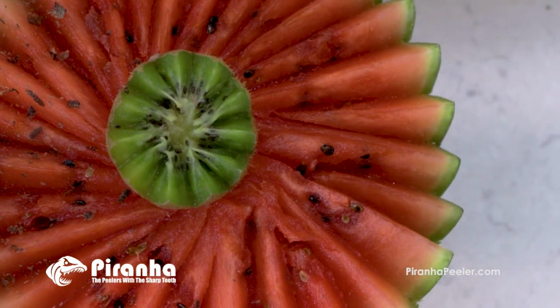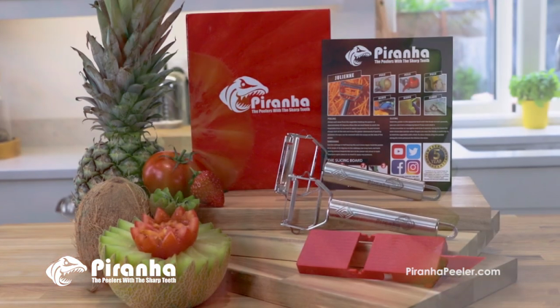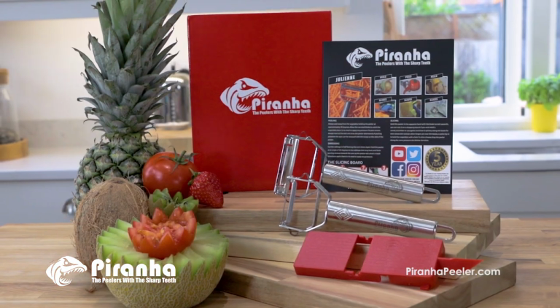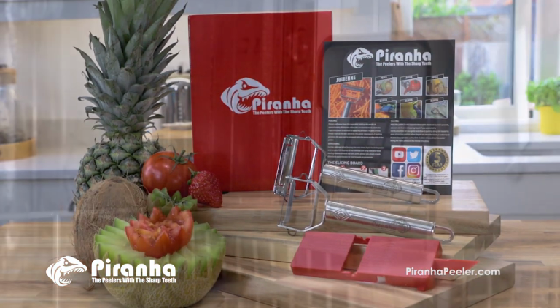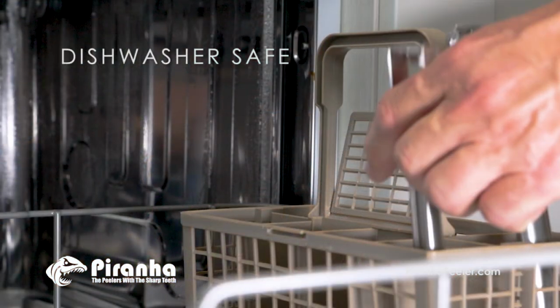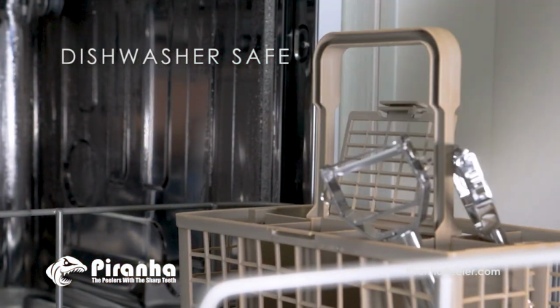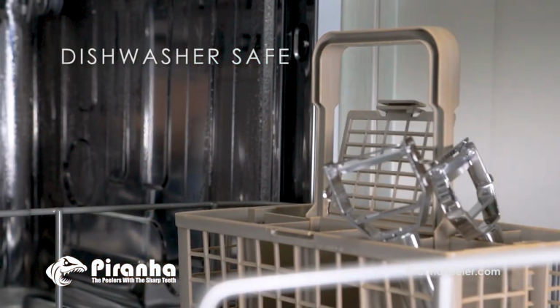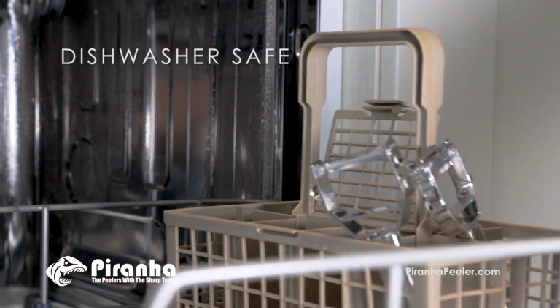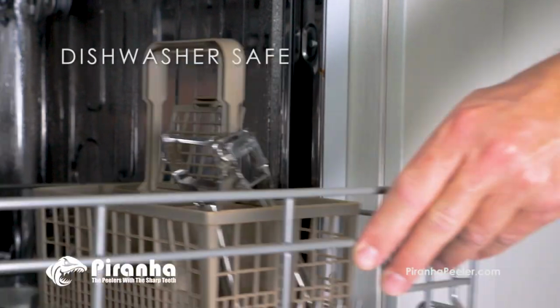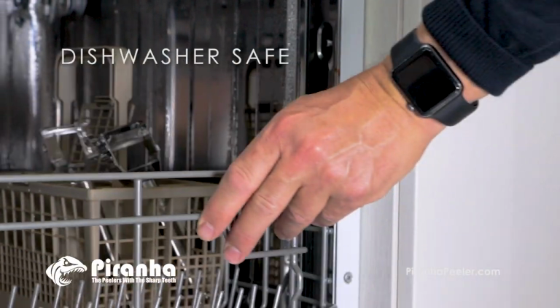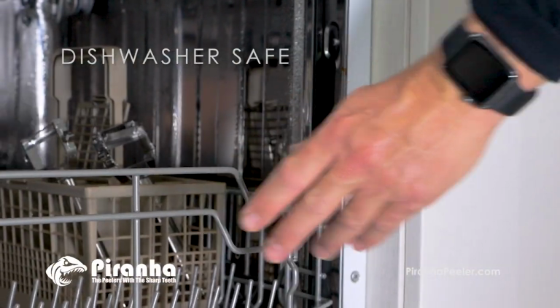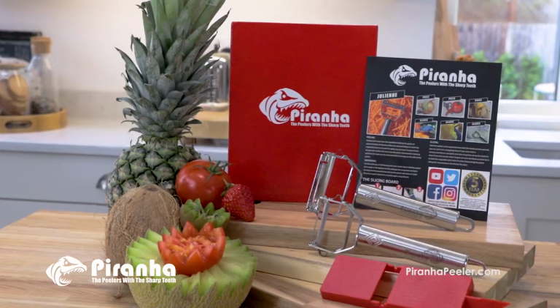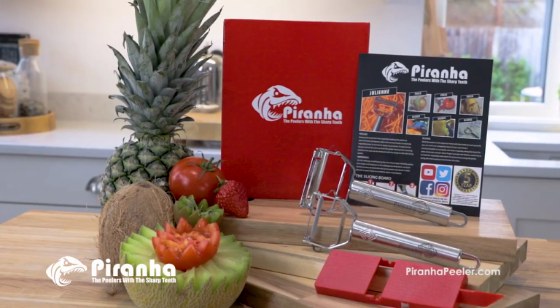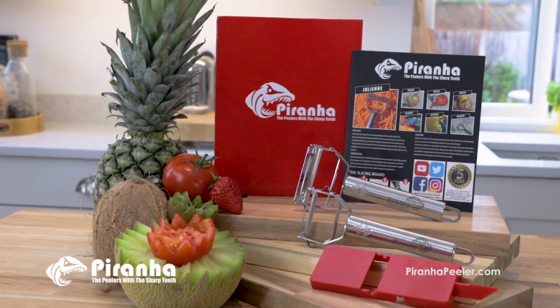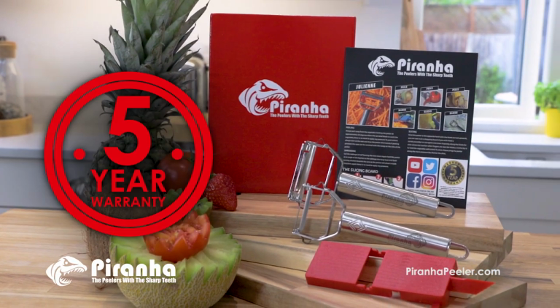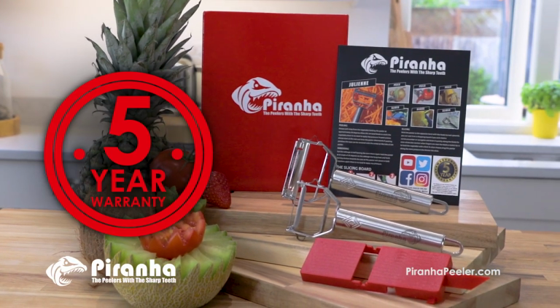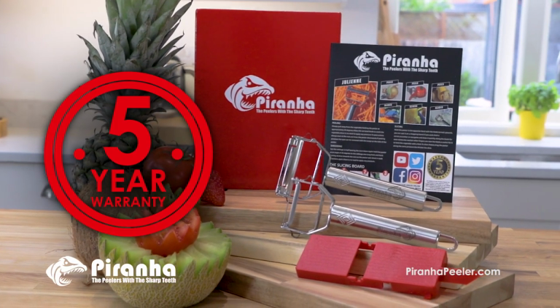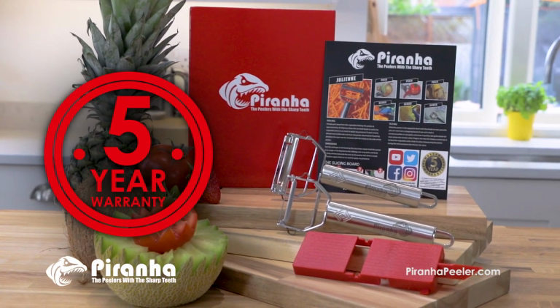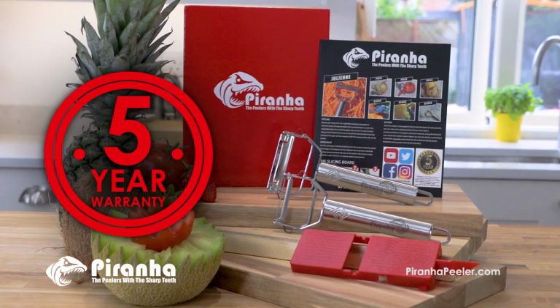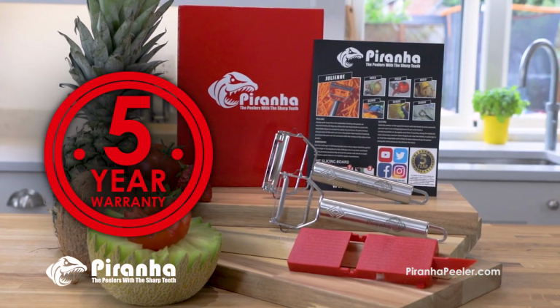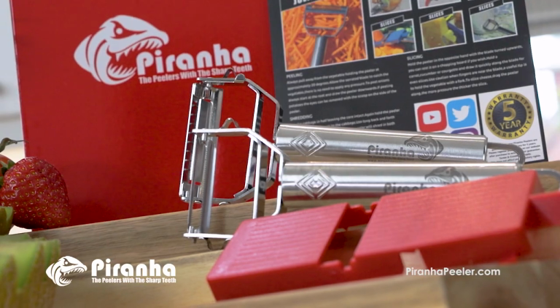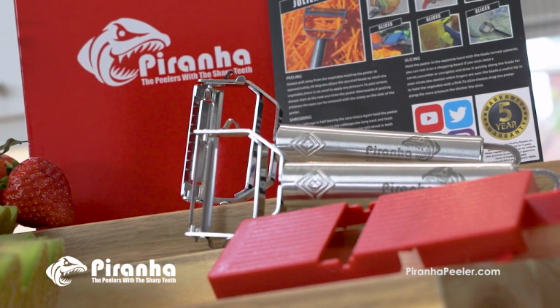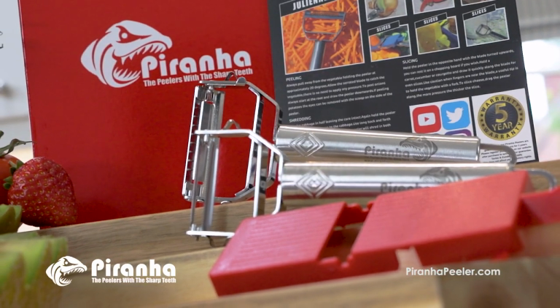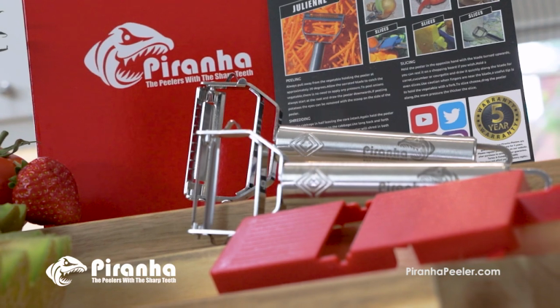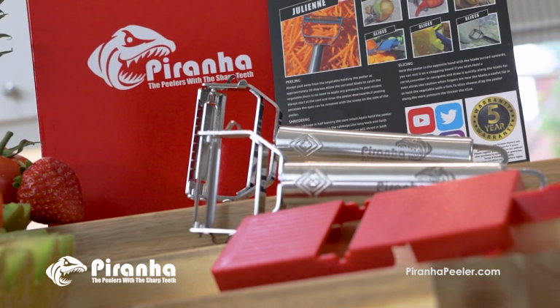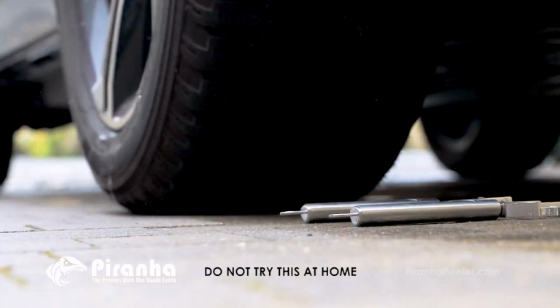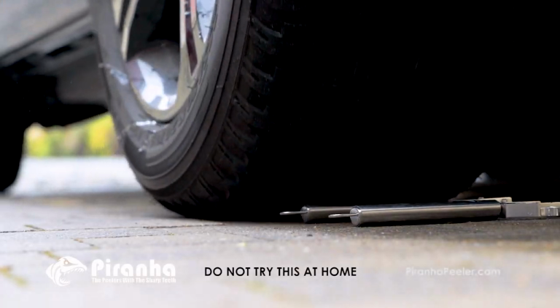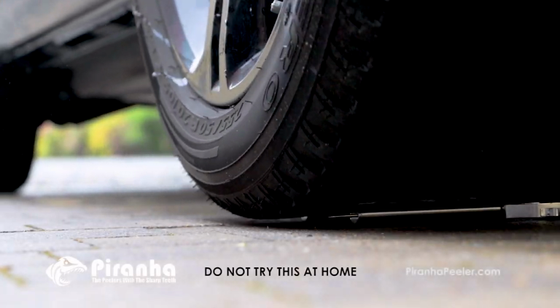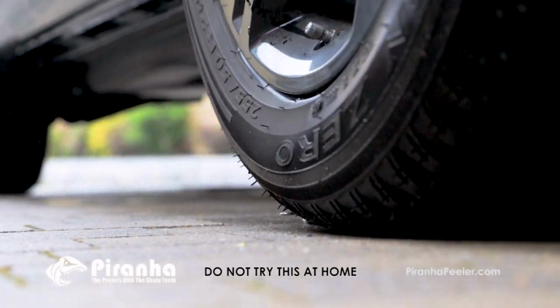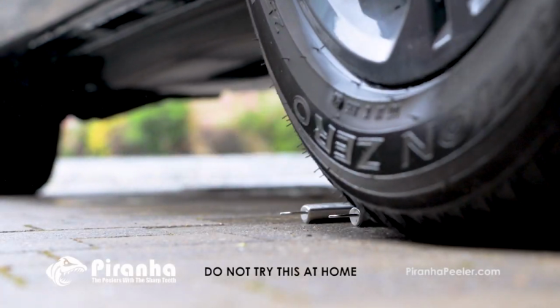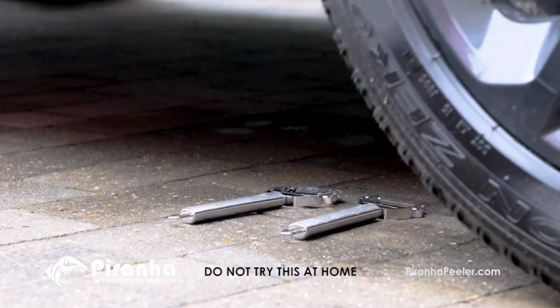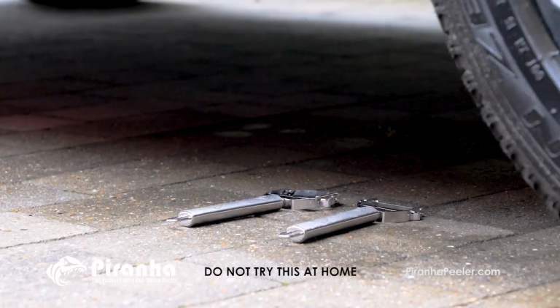Easy to clean — just pop the Piranha Peelers in your dishwasher. Your Piranha Peelers come with a five year warranty, and to show you how tough and durable they are, we drove this car right over them.